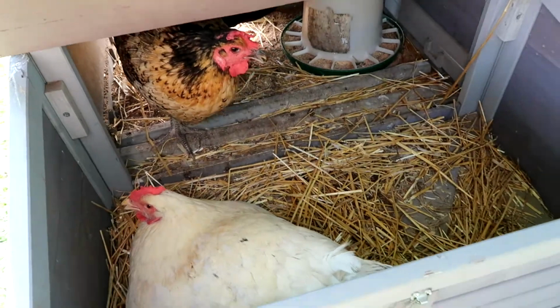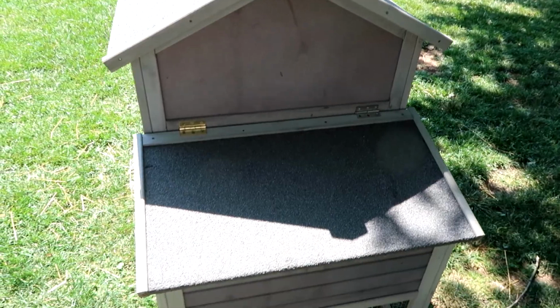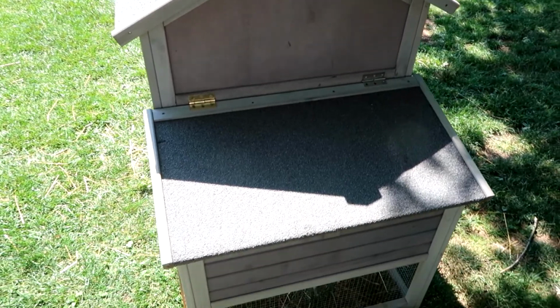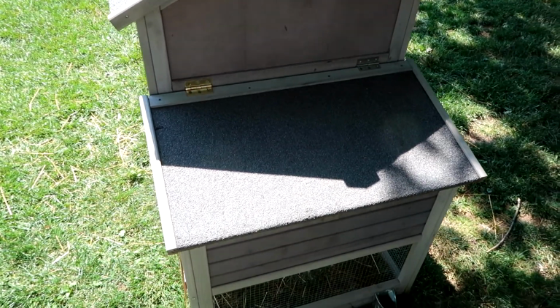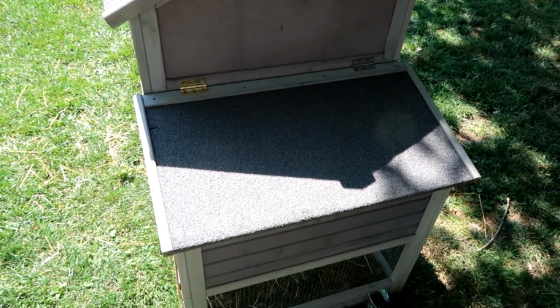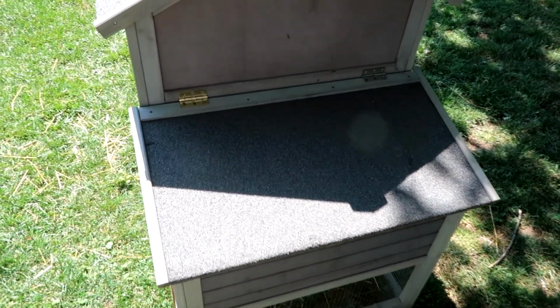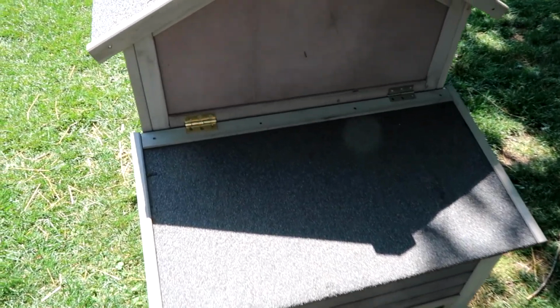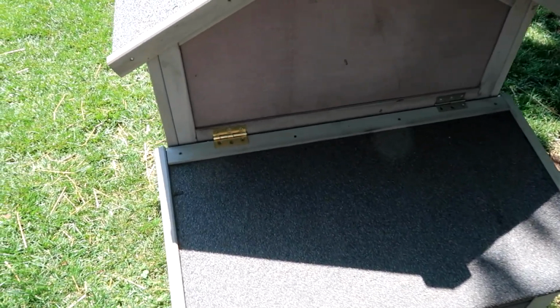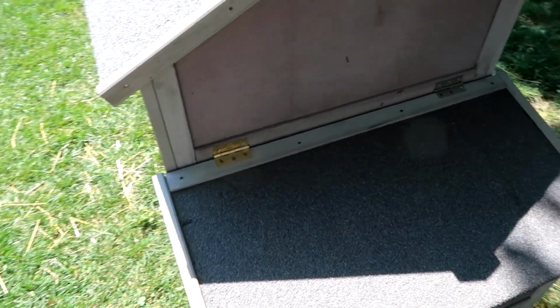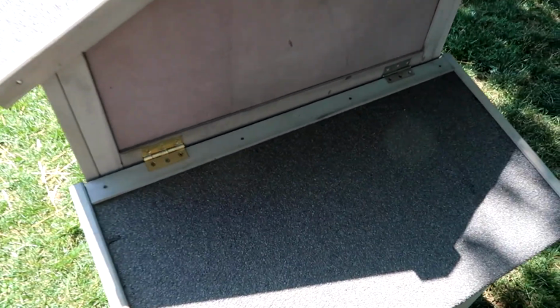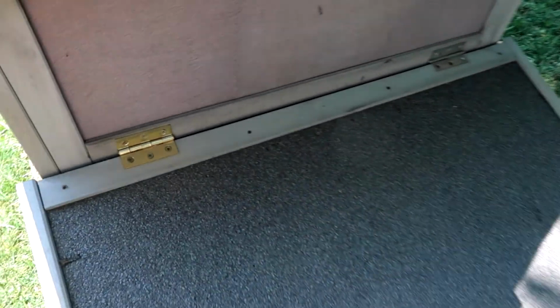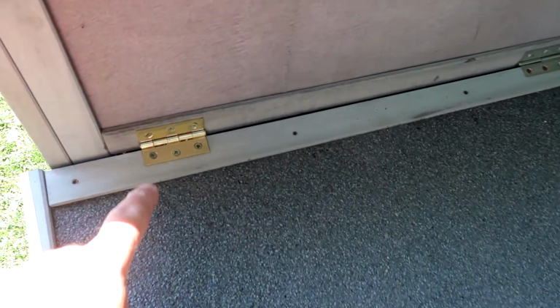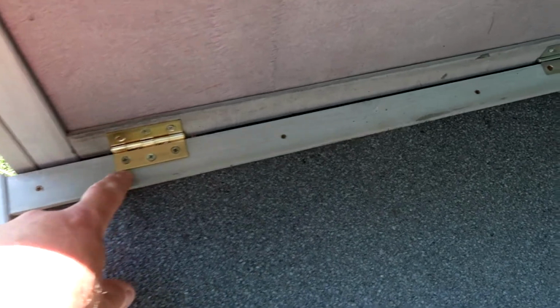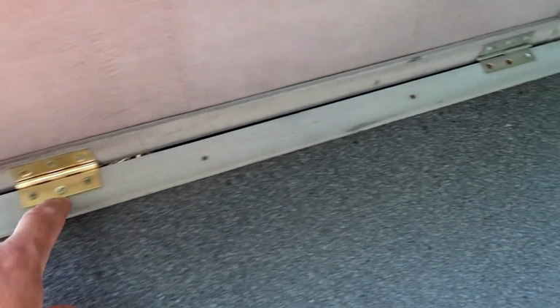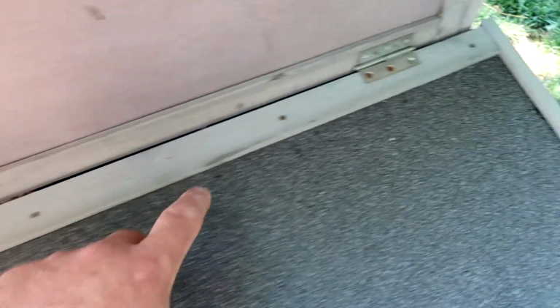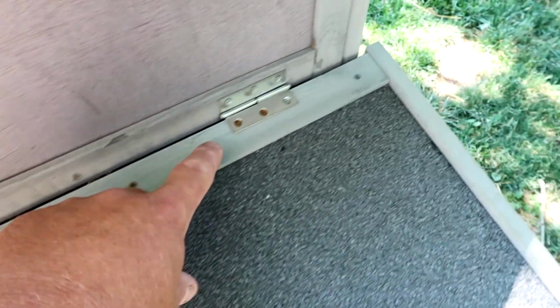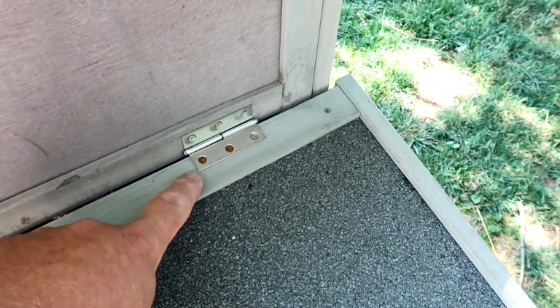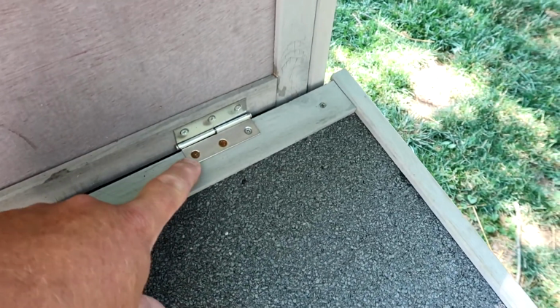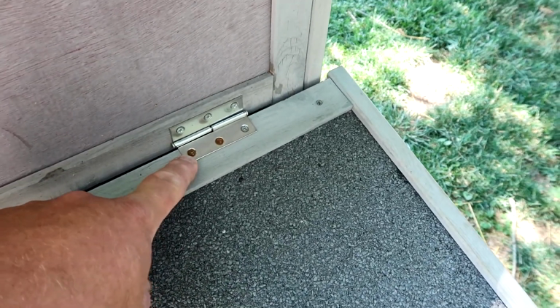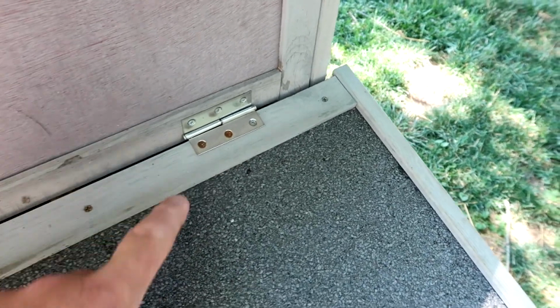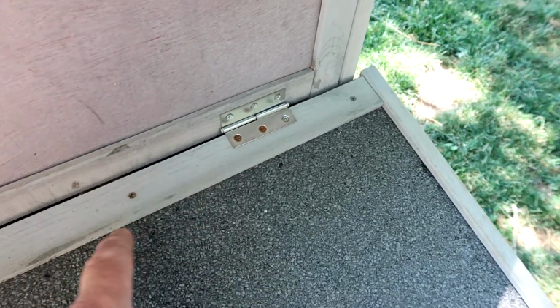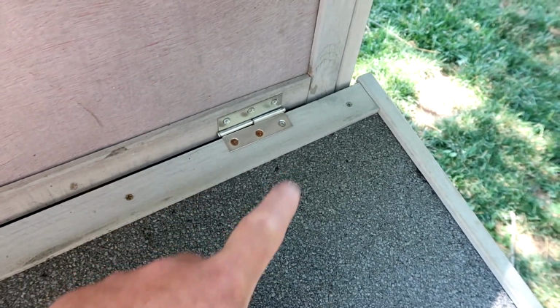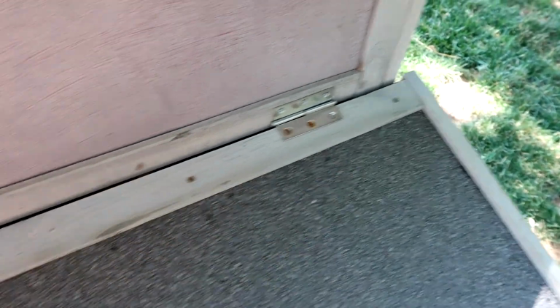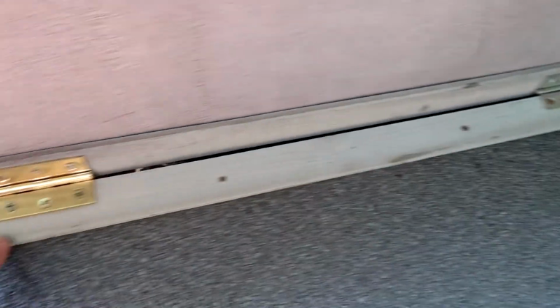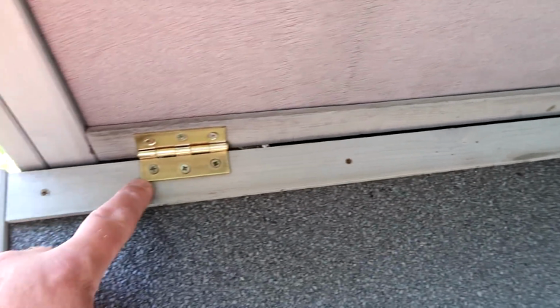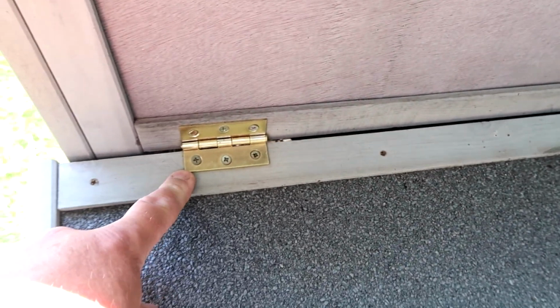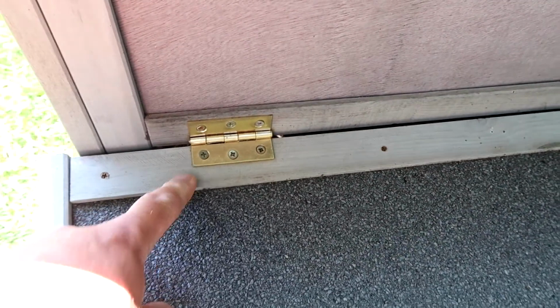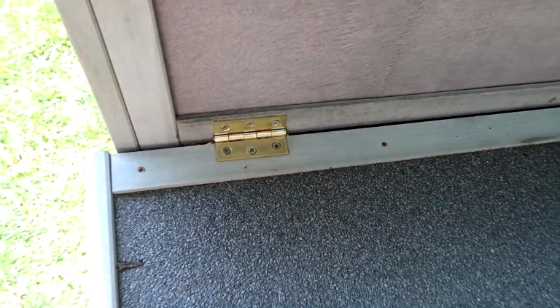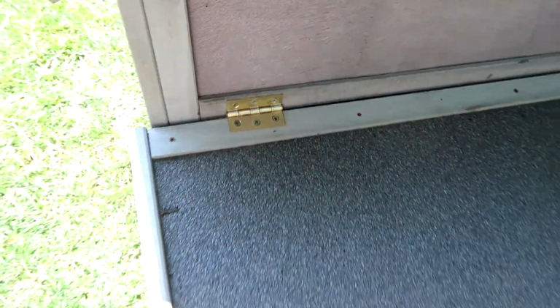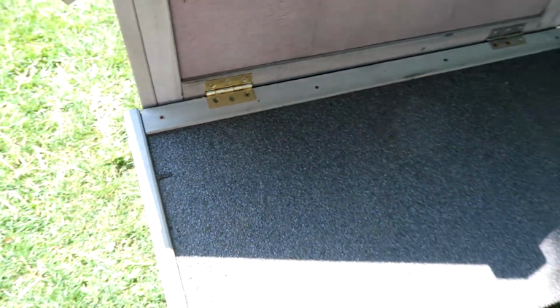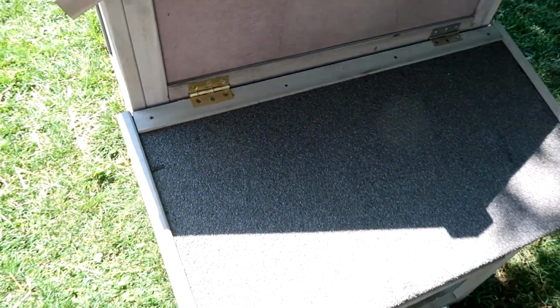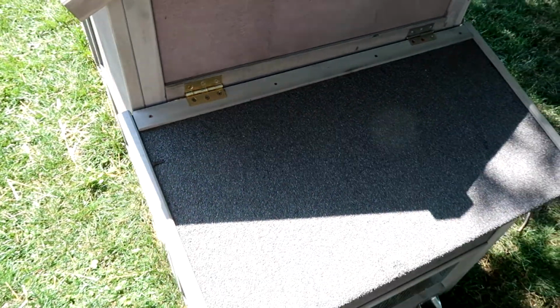In the review video there were a few things that we pointed out that we didn't really care for. One was these hinges — it came with these drop hinges that just slide off, and we replaced one with a regular hinge so the door doesn't always come off.